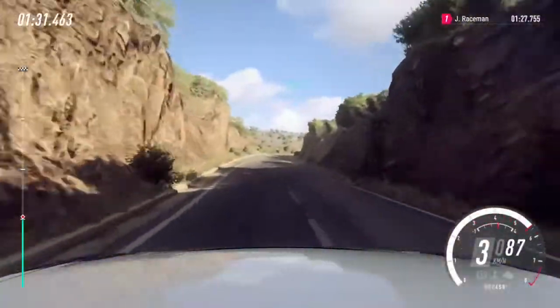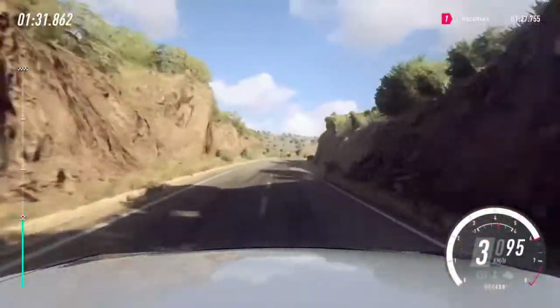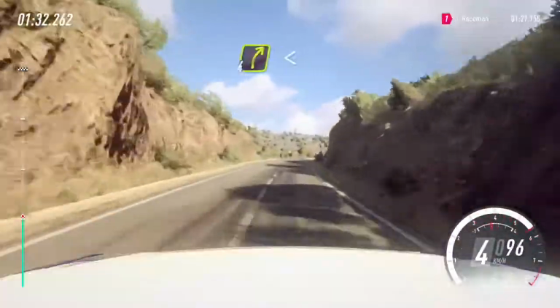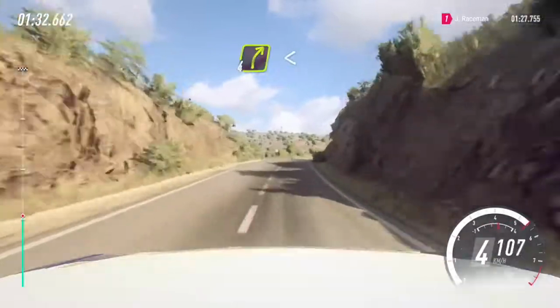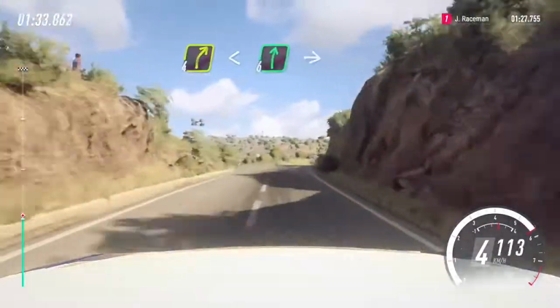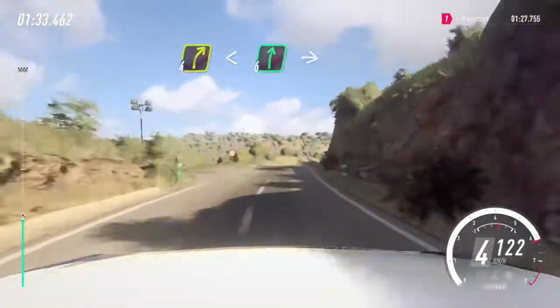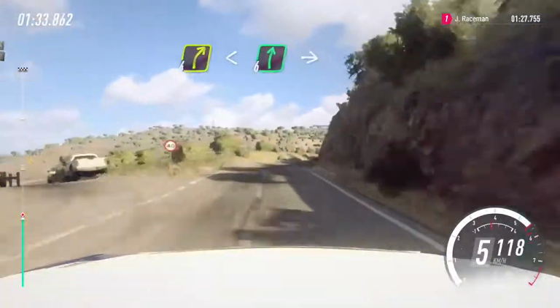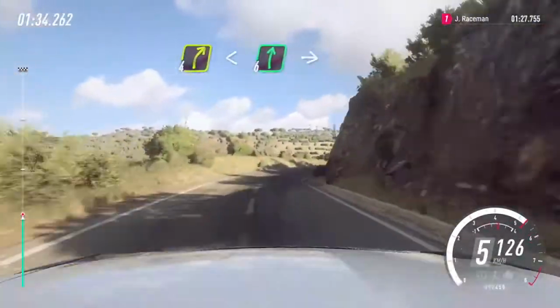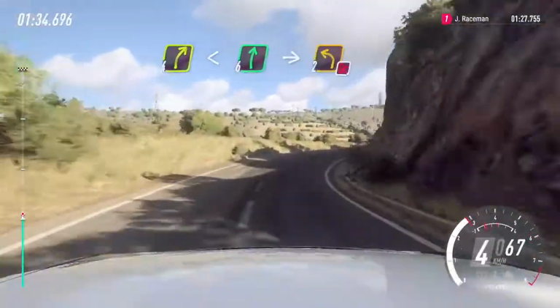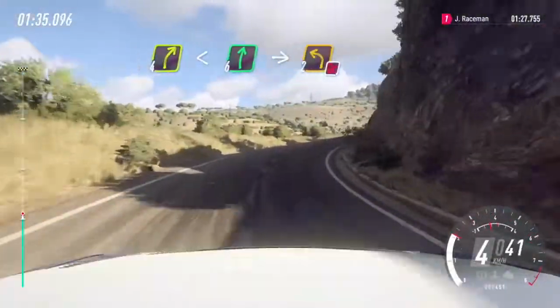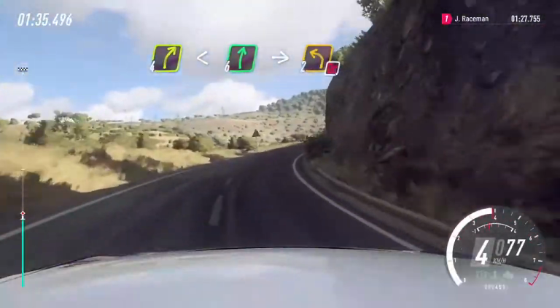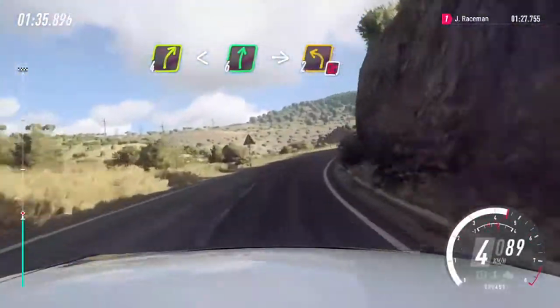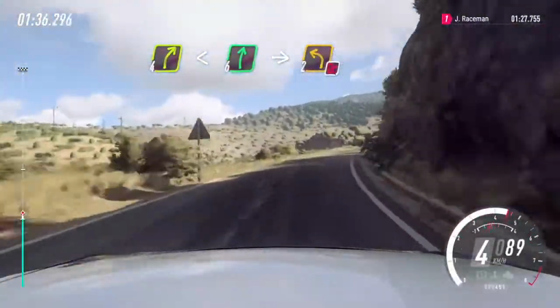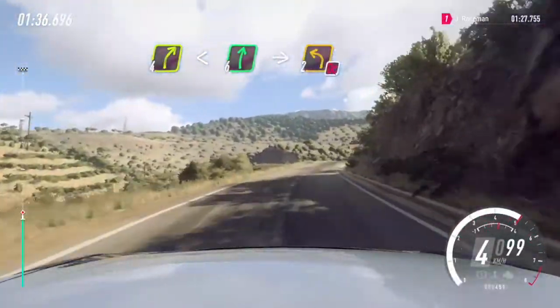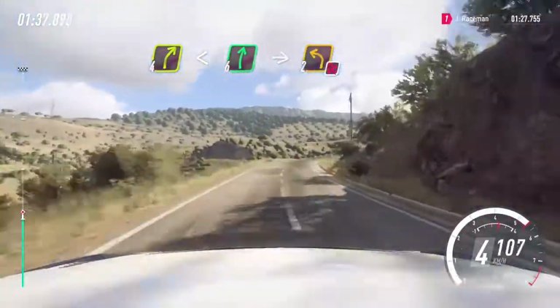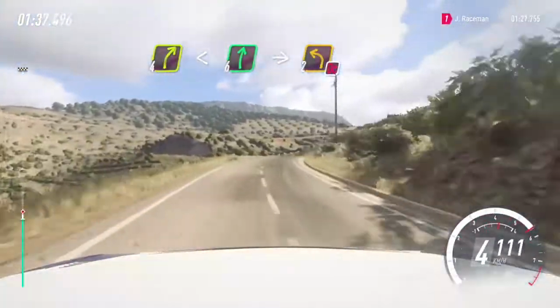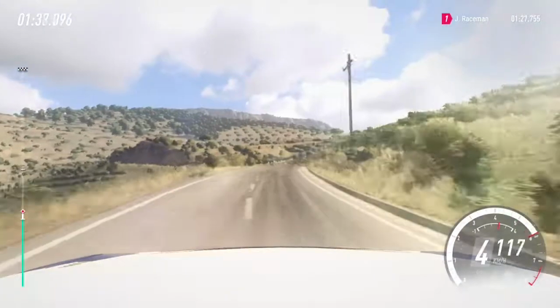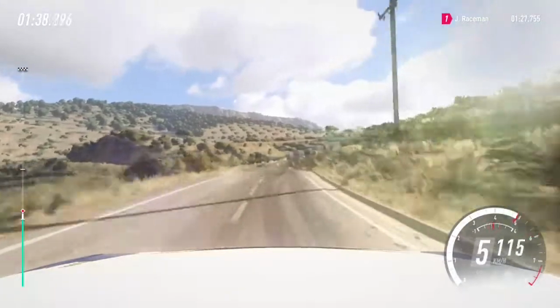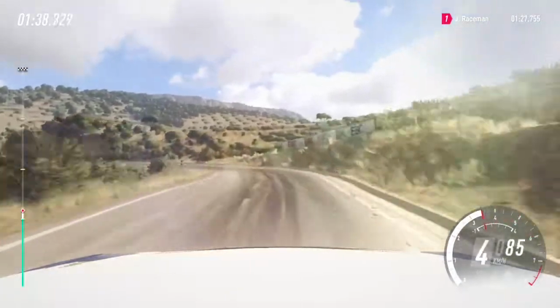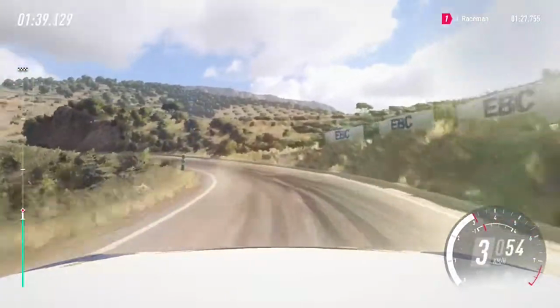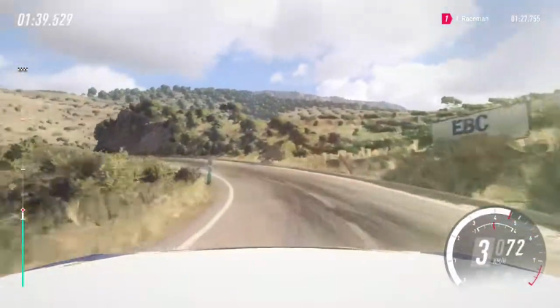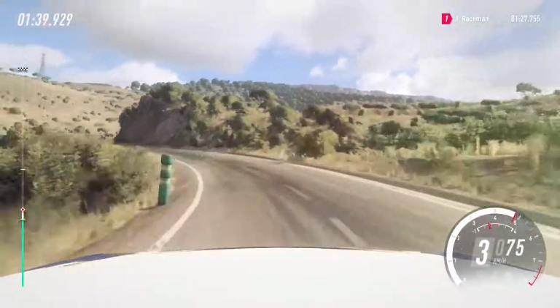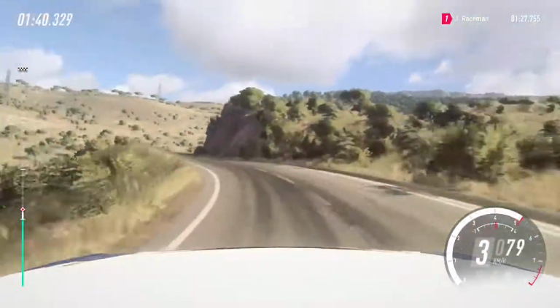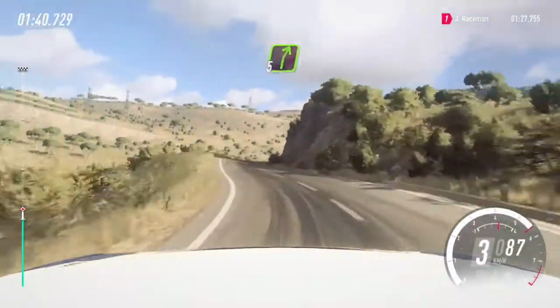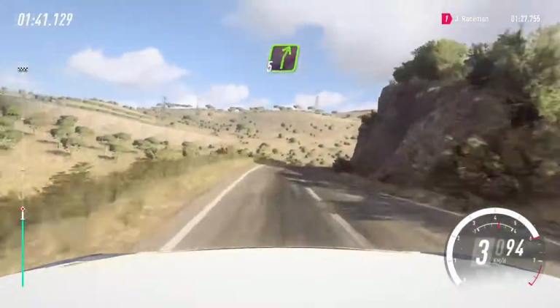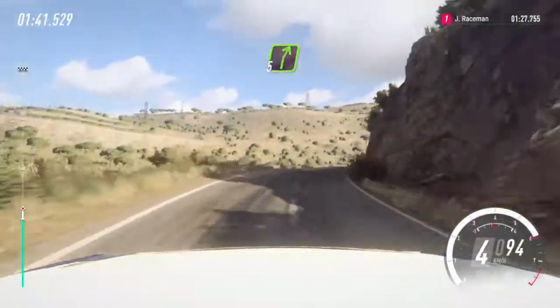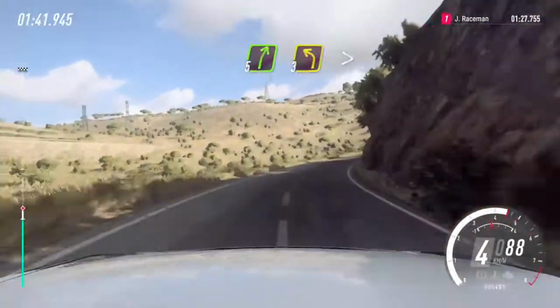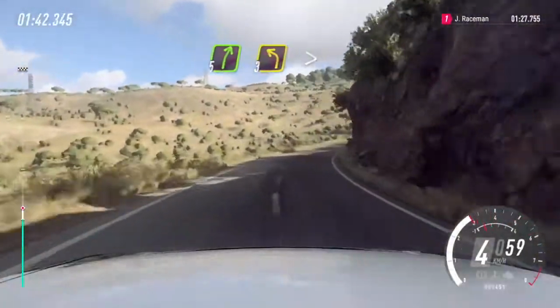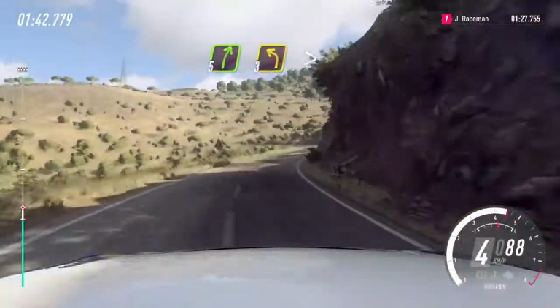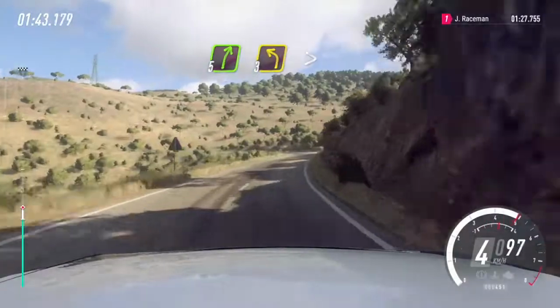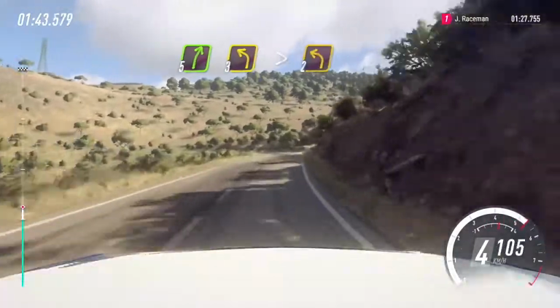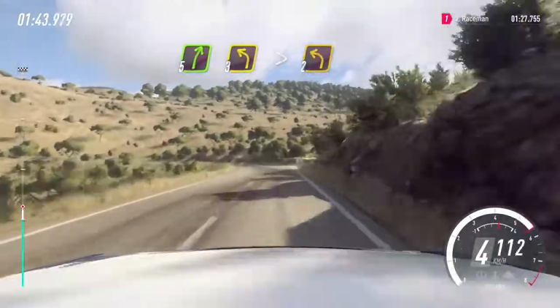4 right opens 6, and crest into 2 left, don't cut. Into 5 right long, into 5 right long, 3 left long, tightens 2.